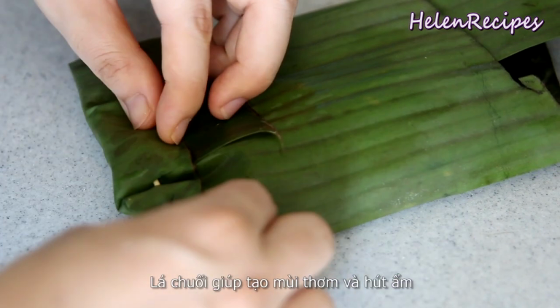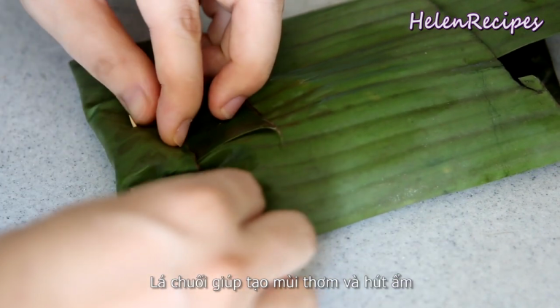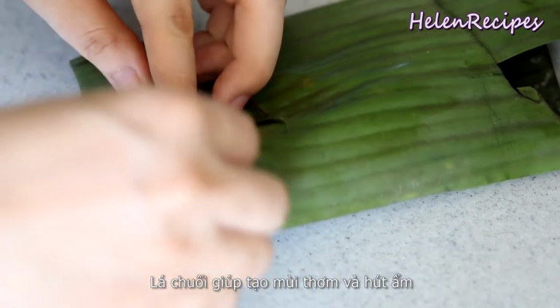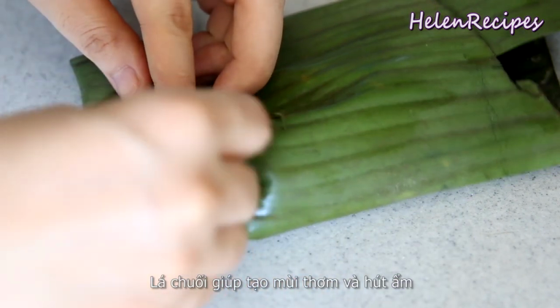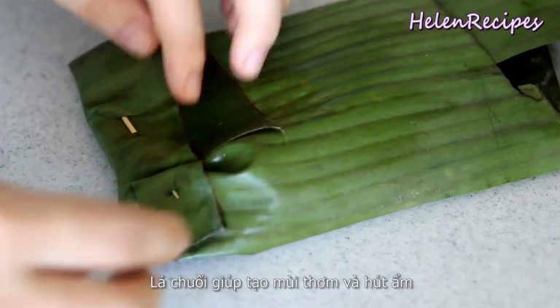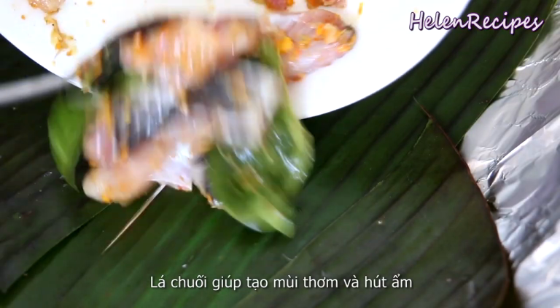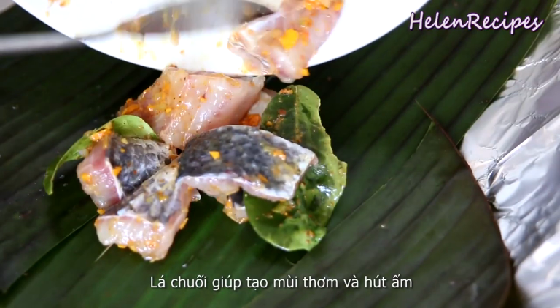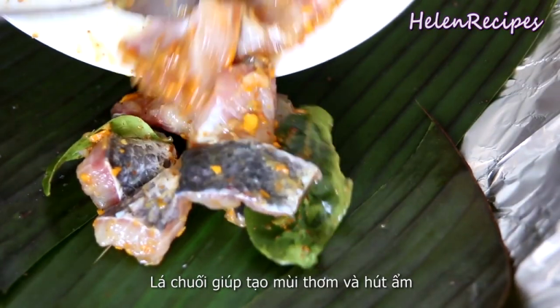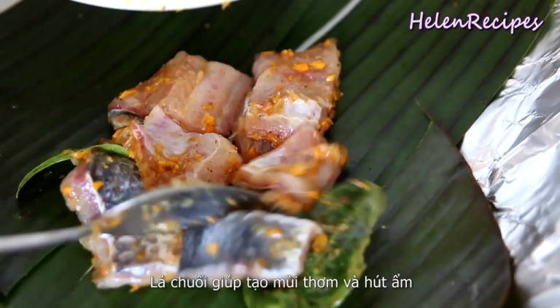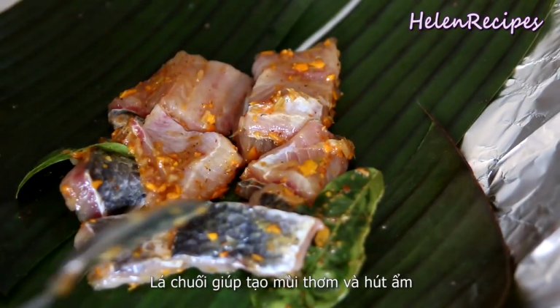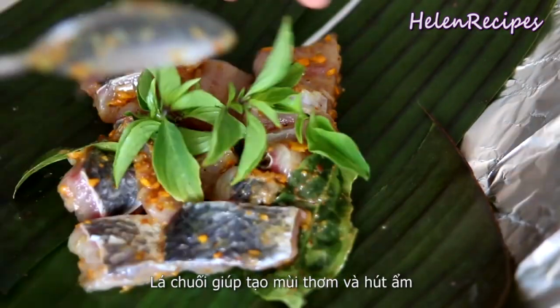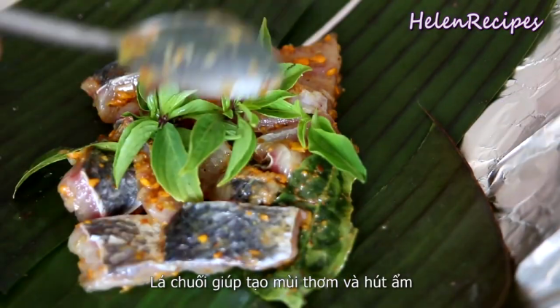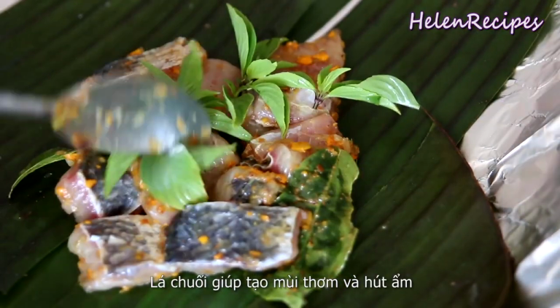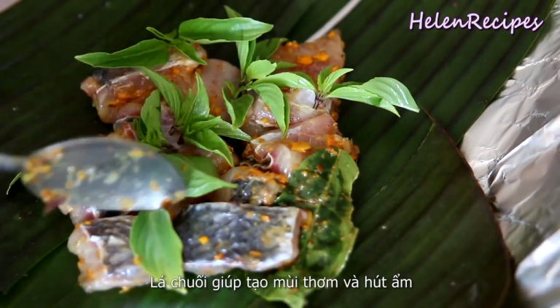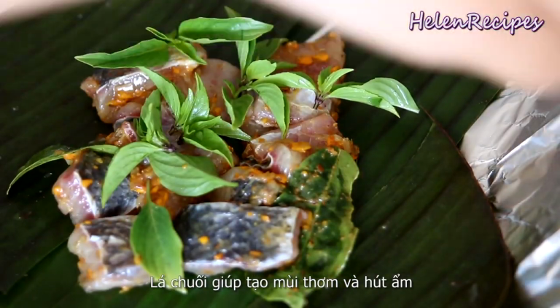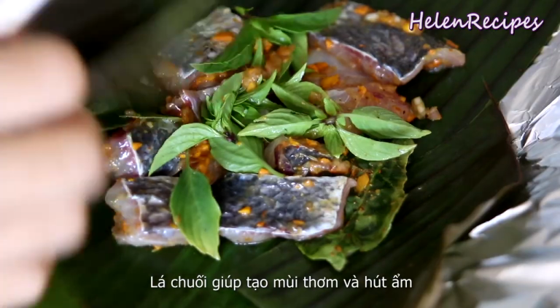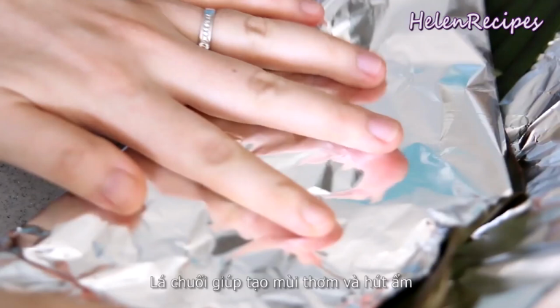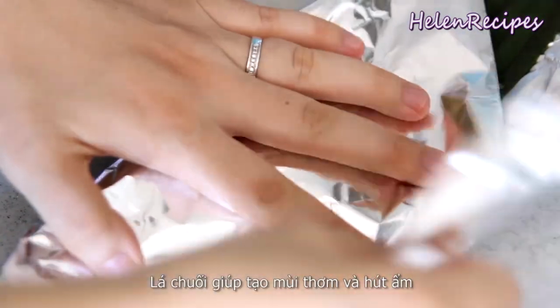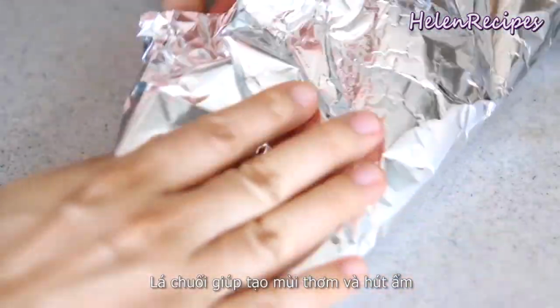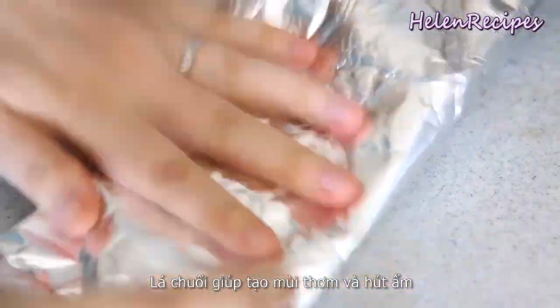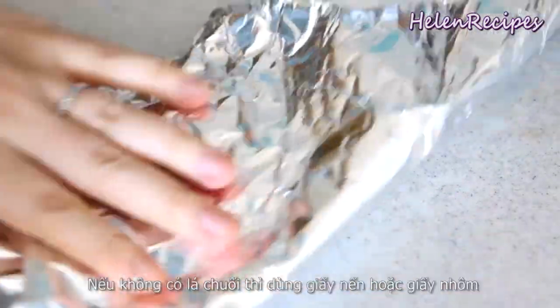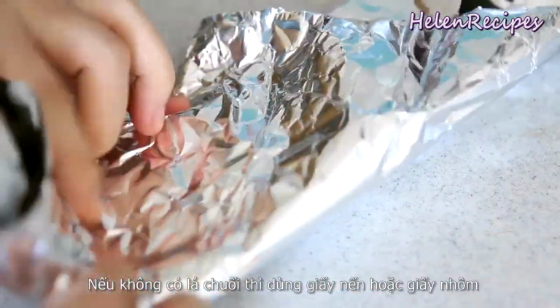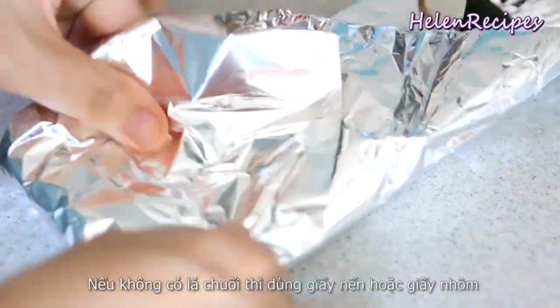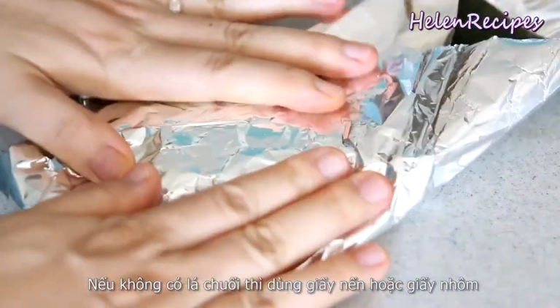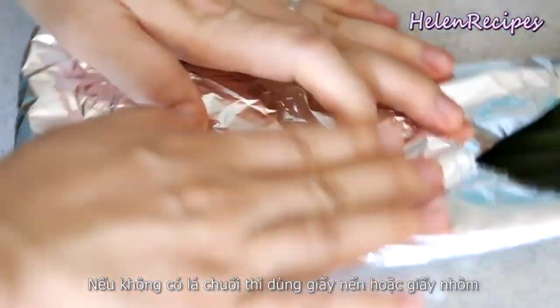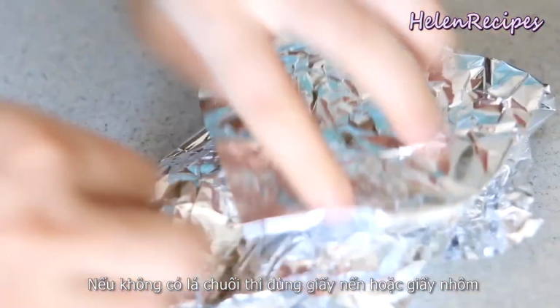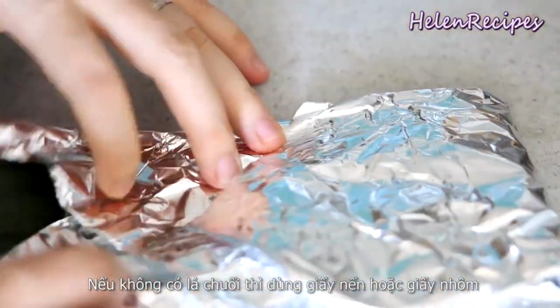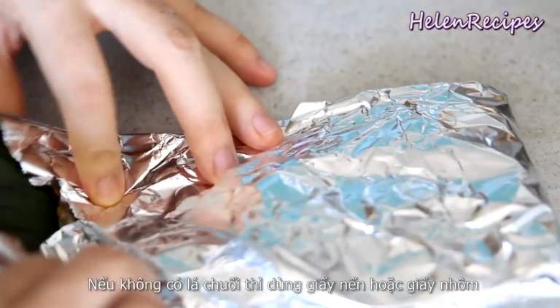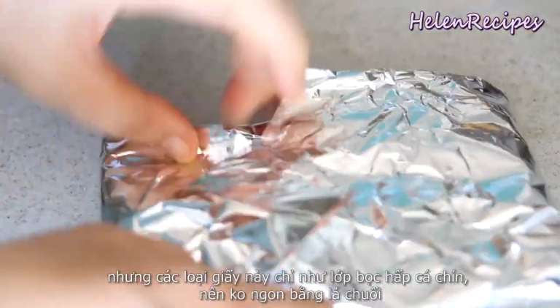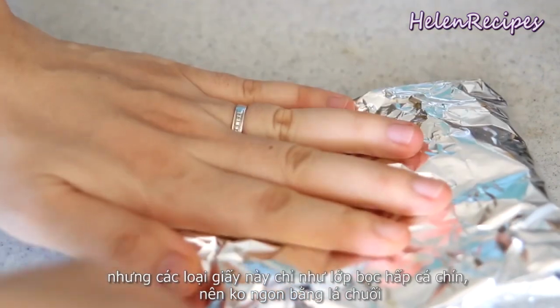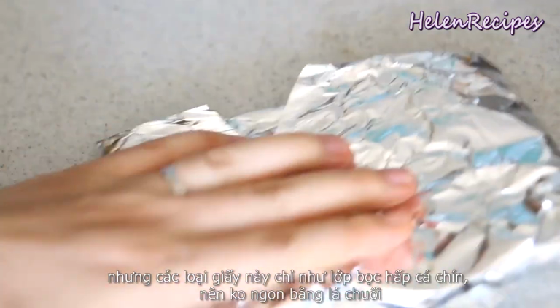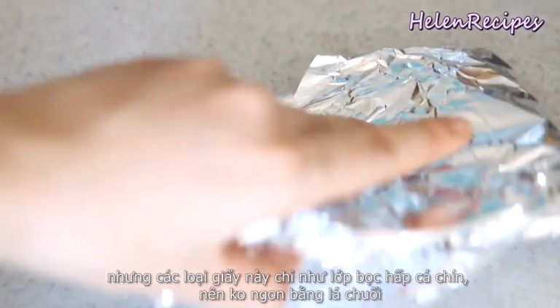The banana leaf helps to prevent the fish from getting burnt when grilling. It absorbs the moisture and gives the fish a really nice aroma. If you don't have it, you can use parchment paper or aluminium foil, but the effect will not be that good.